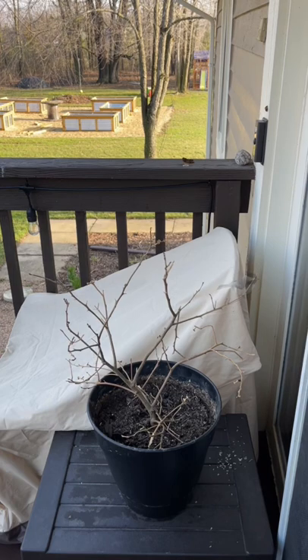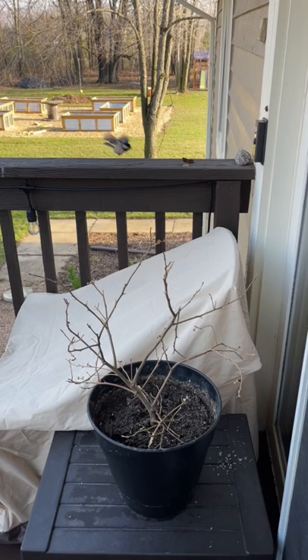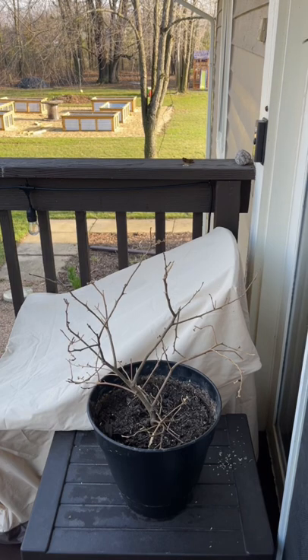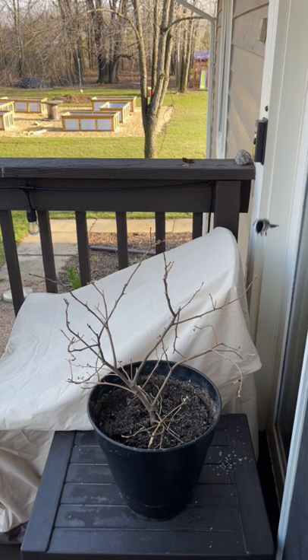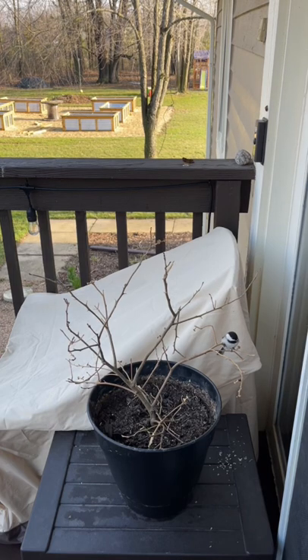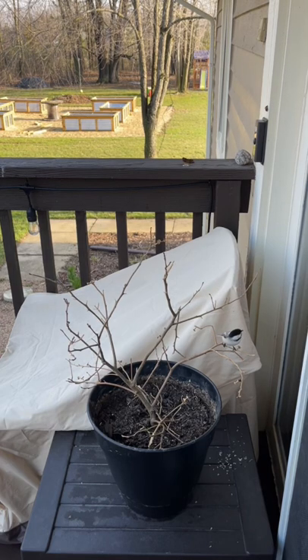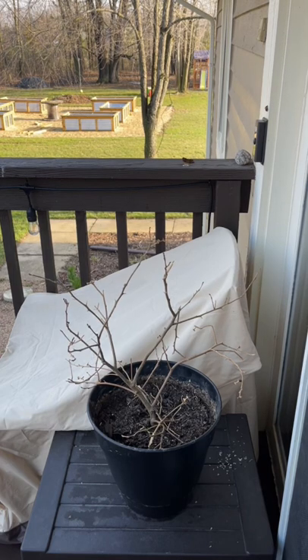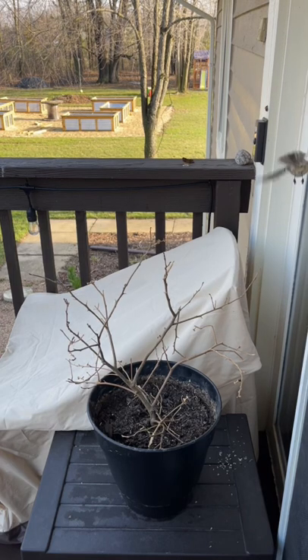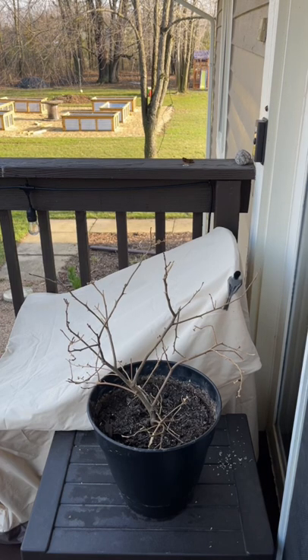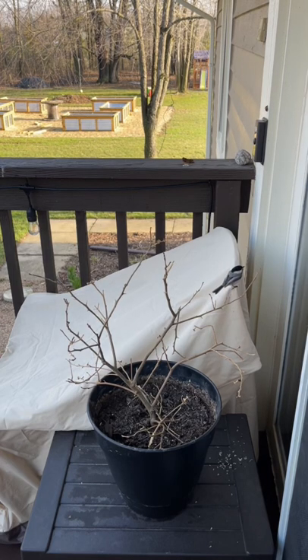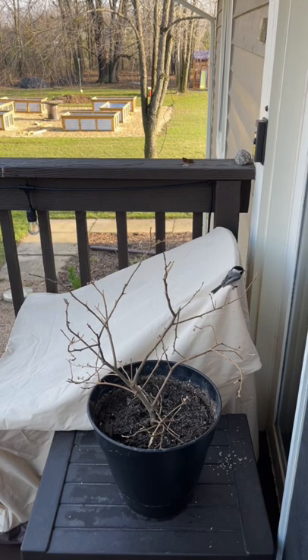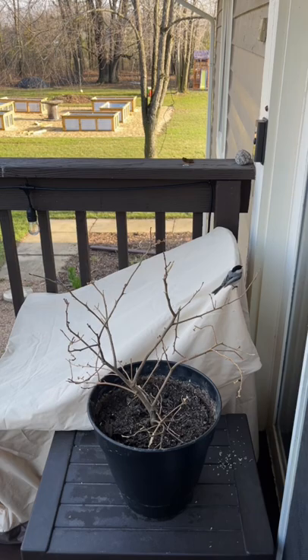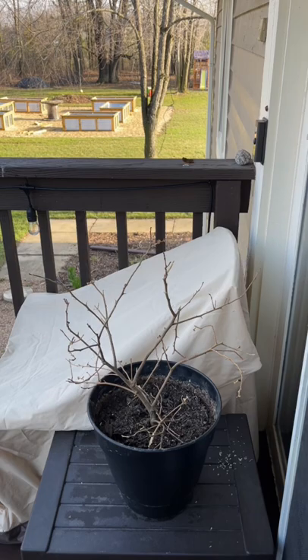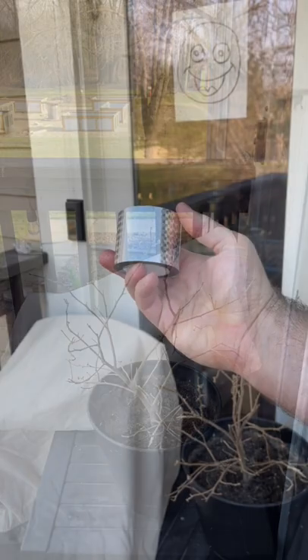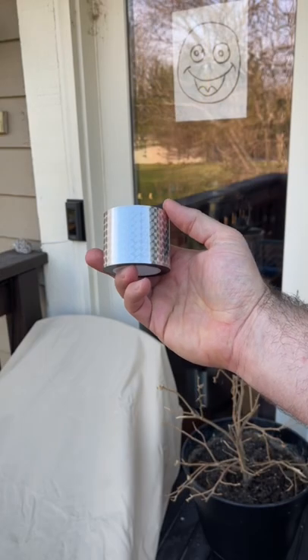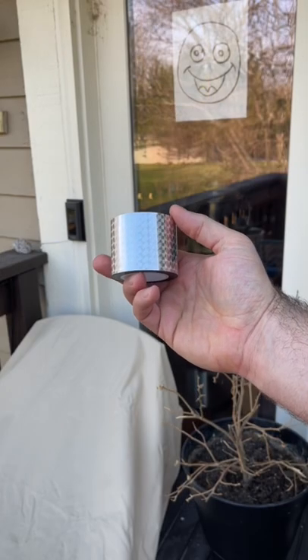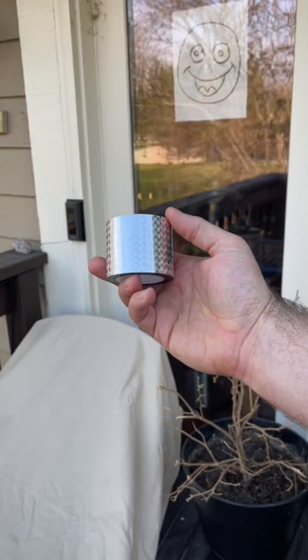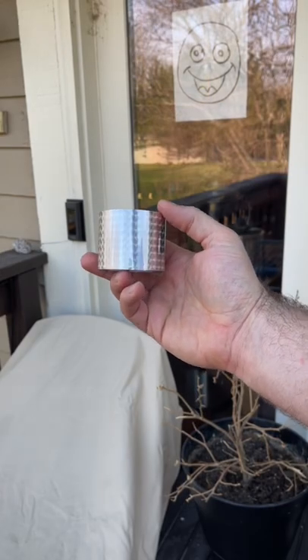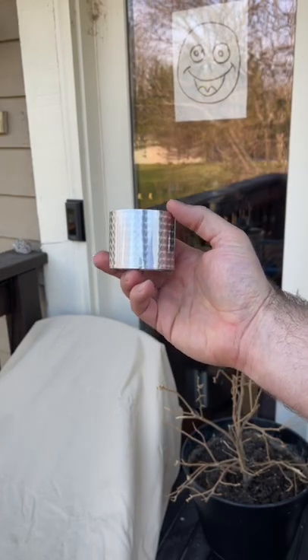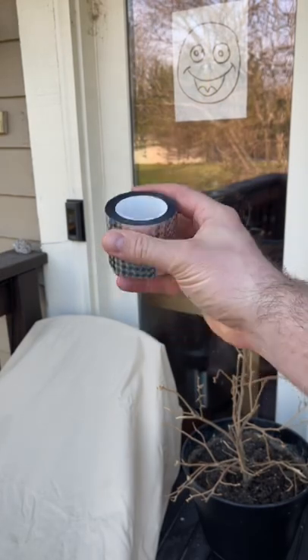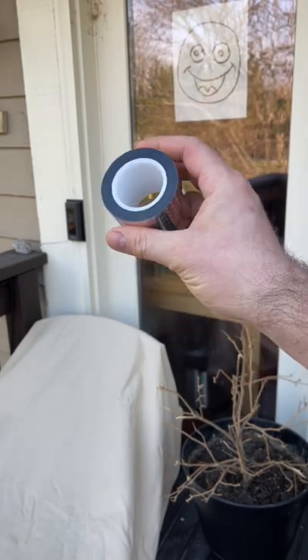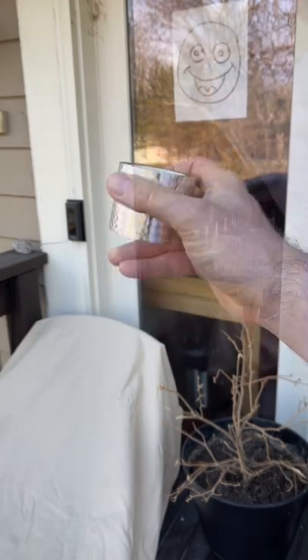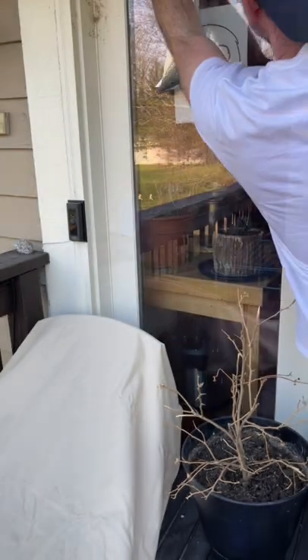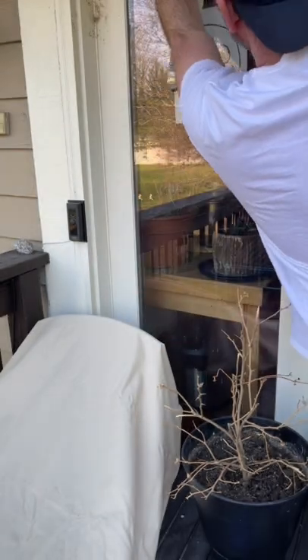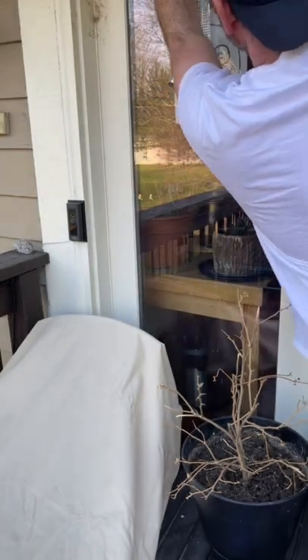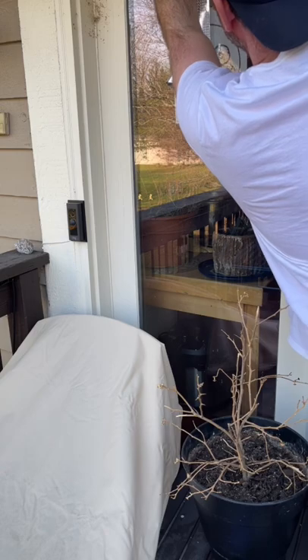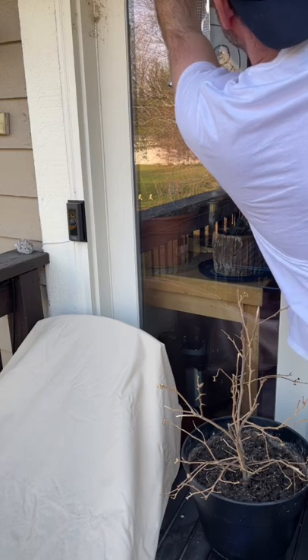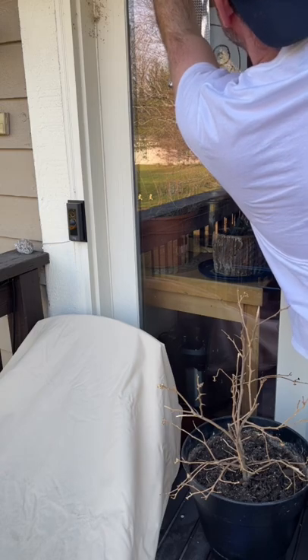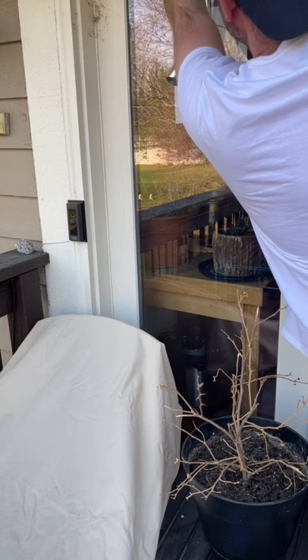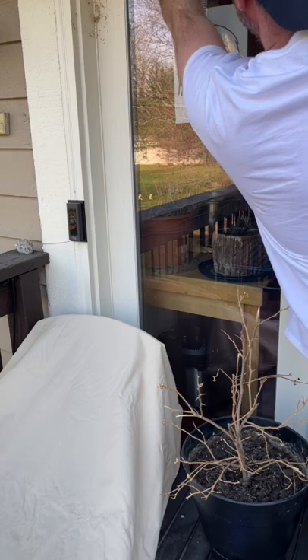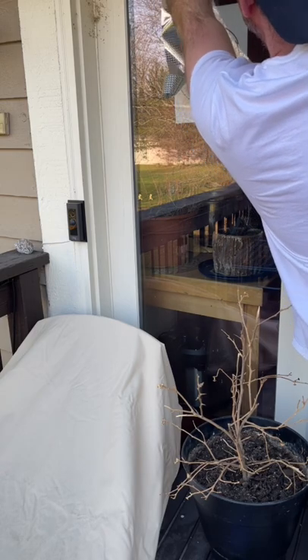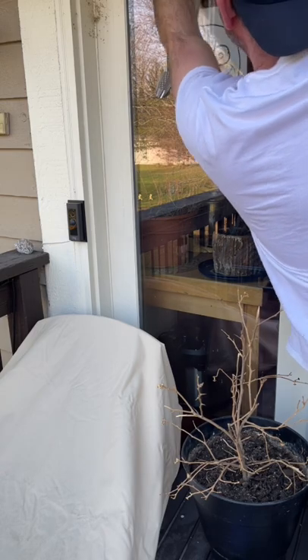We tried putting paper up and it didn't seem to deter them, so we're trying something different. I picked up this reflective tape off of Amazon — I'll leave a link for that in the description.